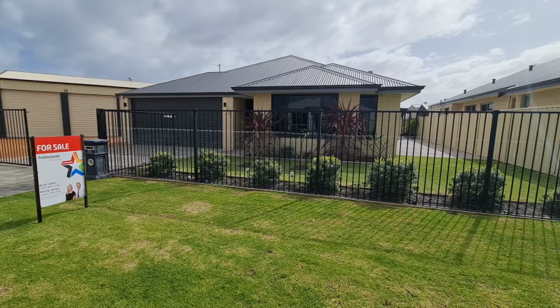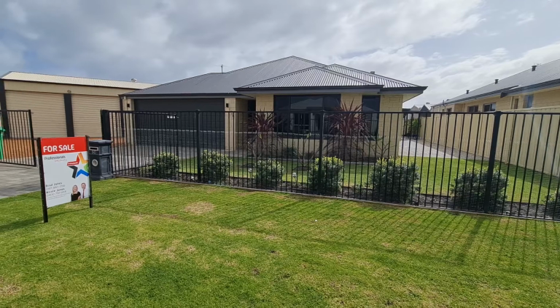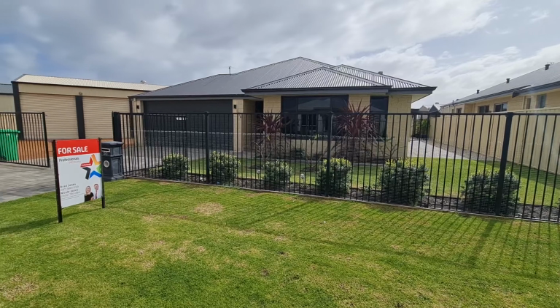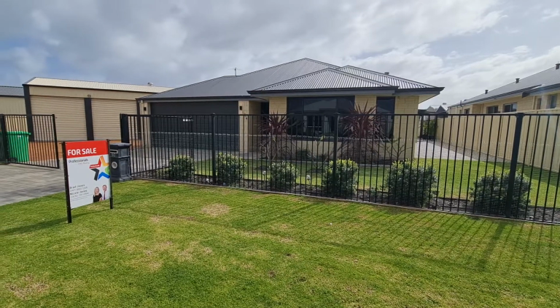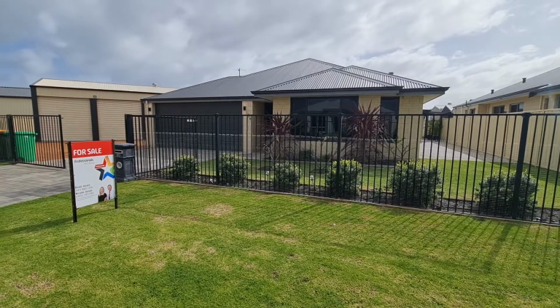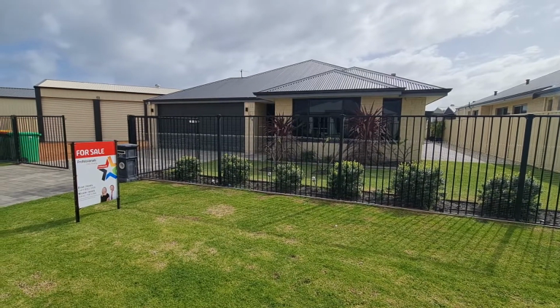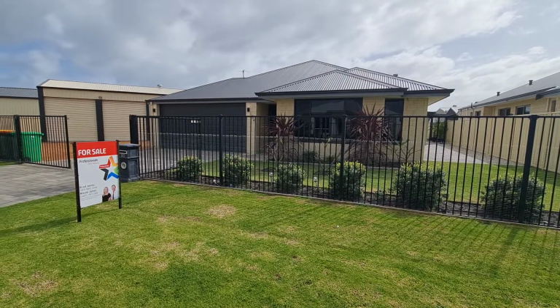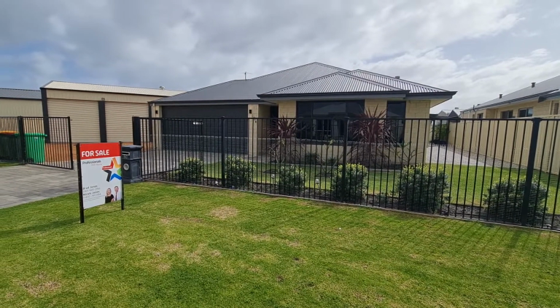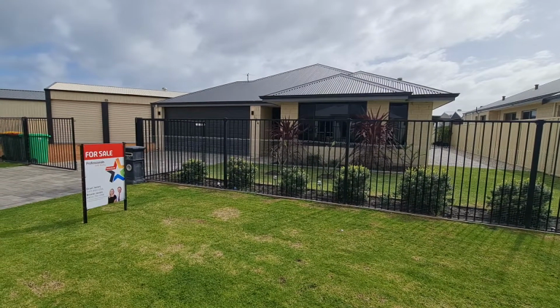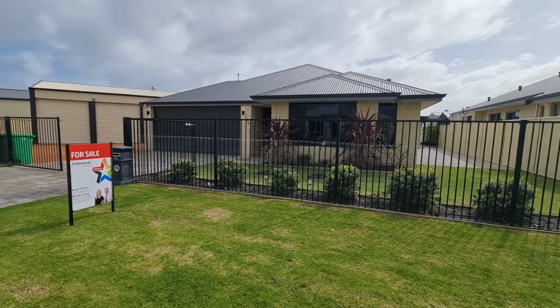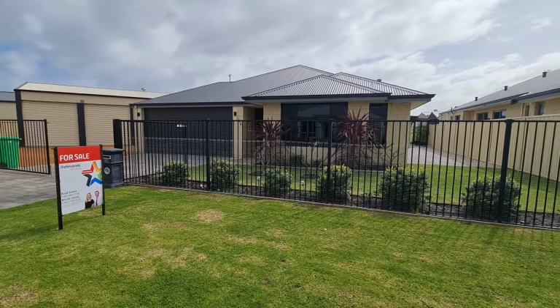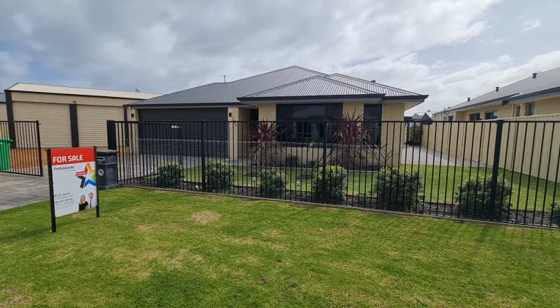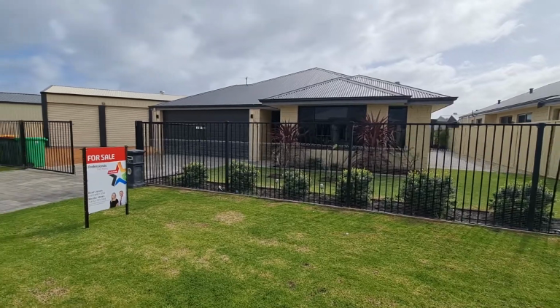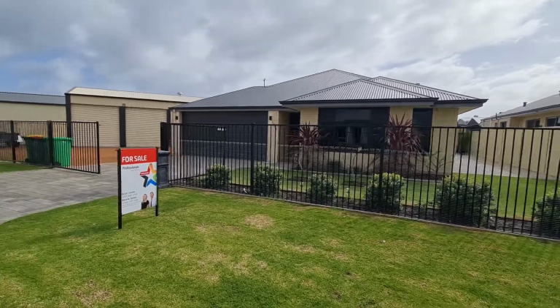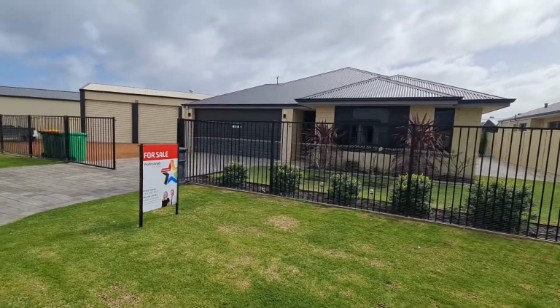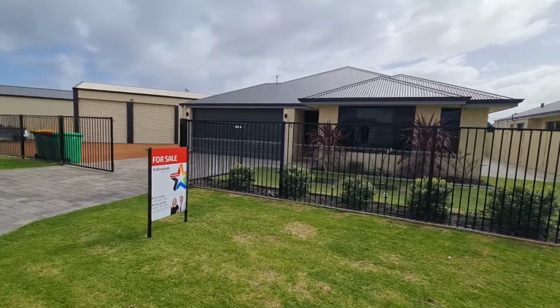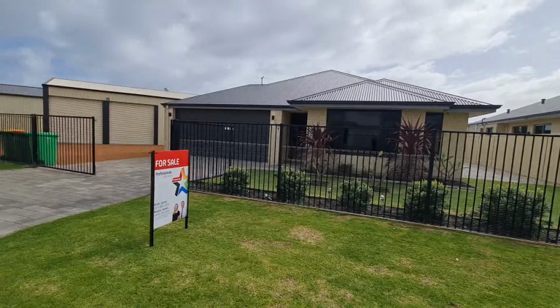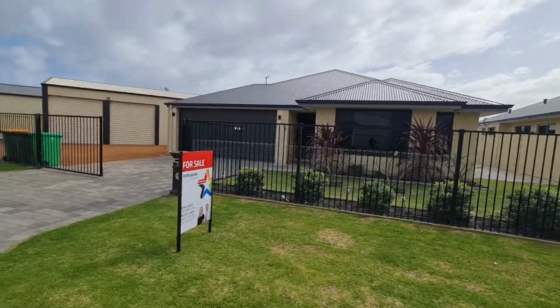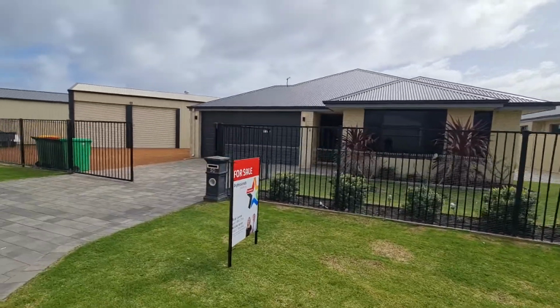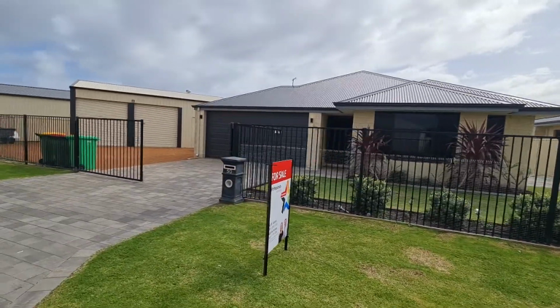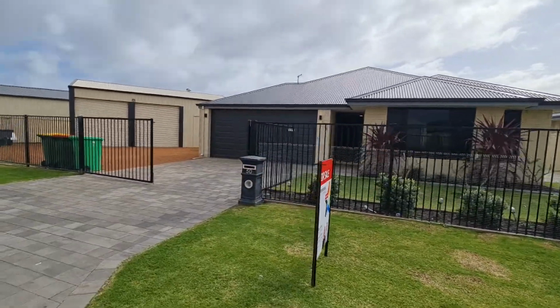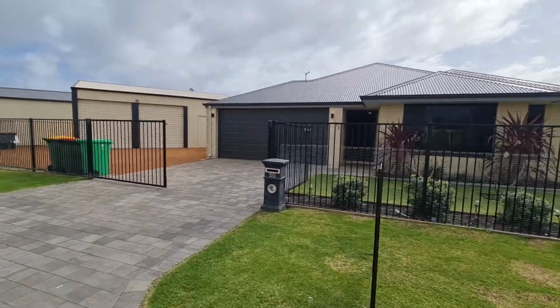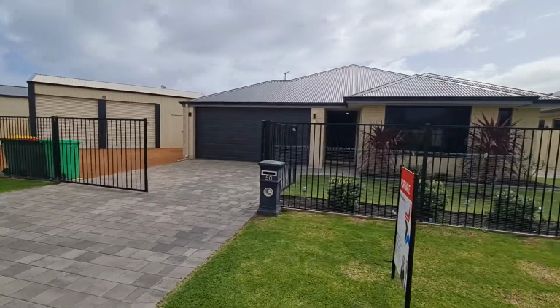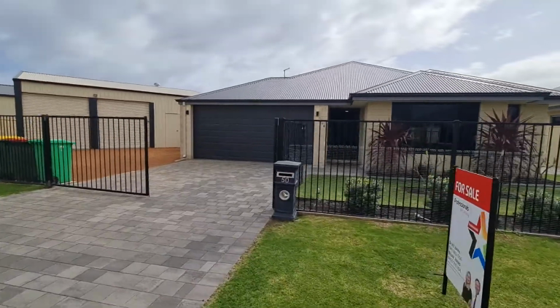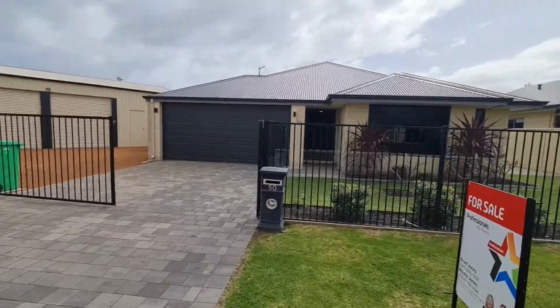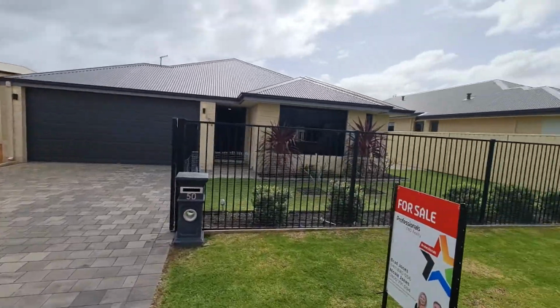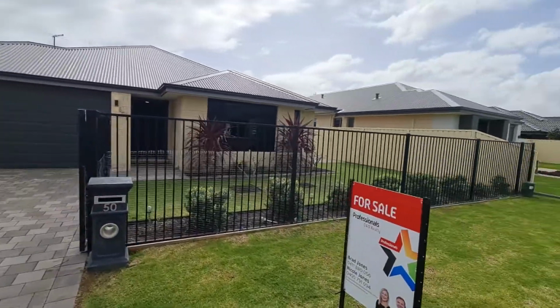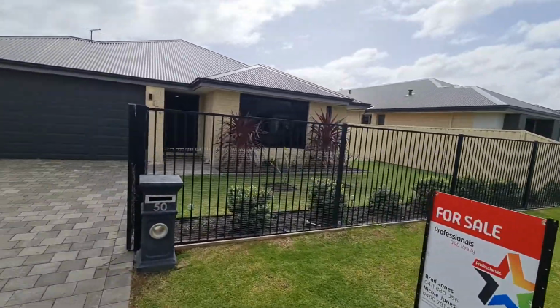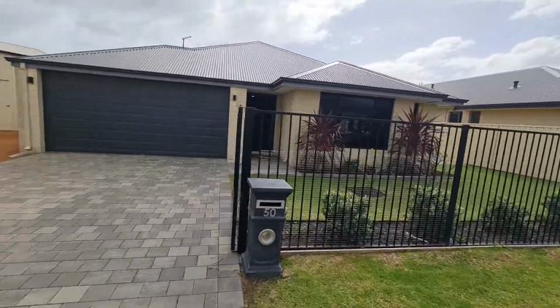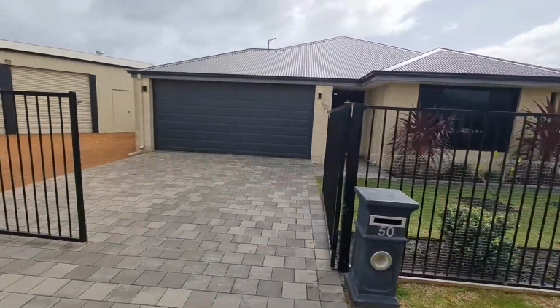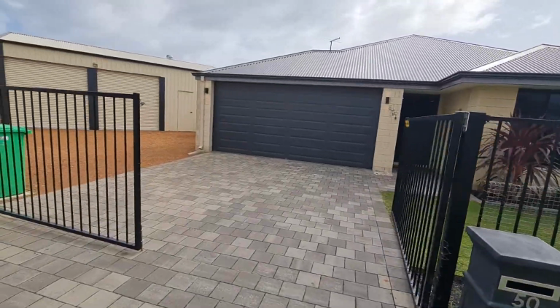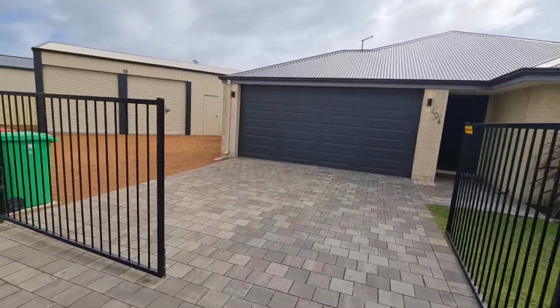Hi, thanks for clicking on the link for 50 Eden Hope Road here in Kingston. Today I'm going to take you through this gorgeous 4x2, set out really well, on just over 850 square meter block.